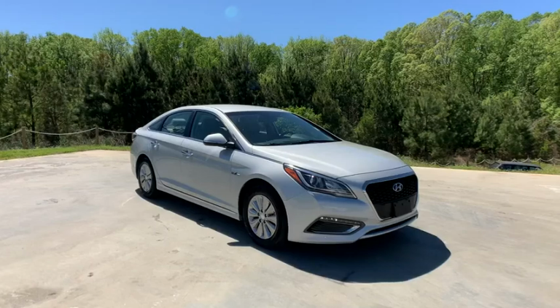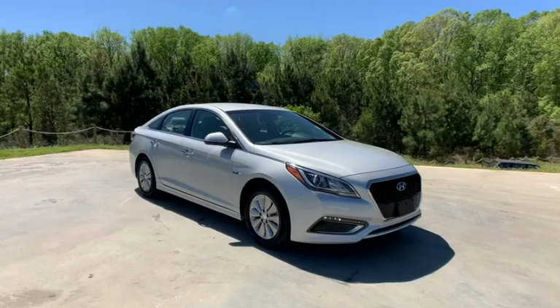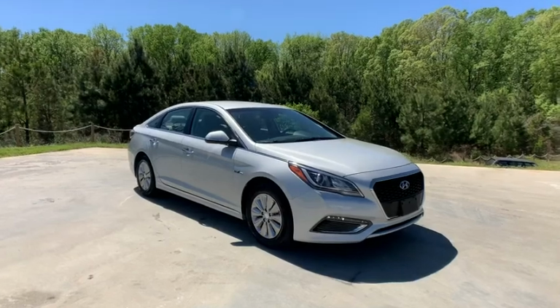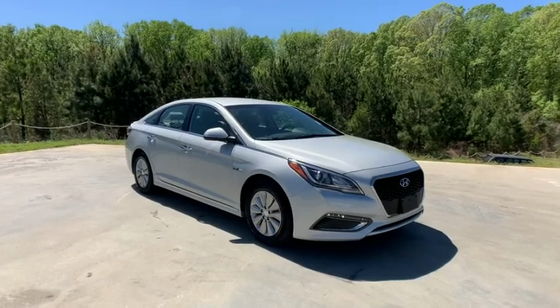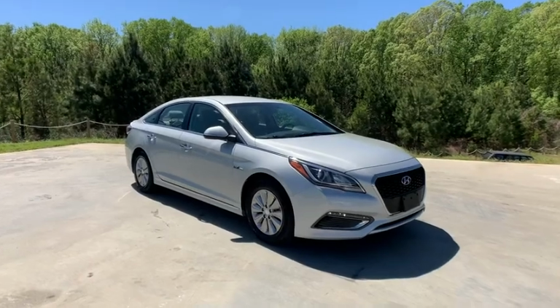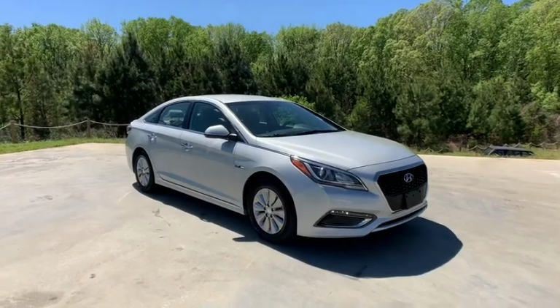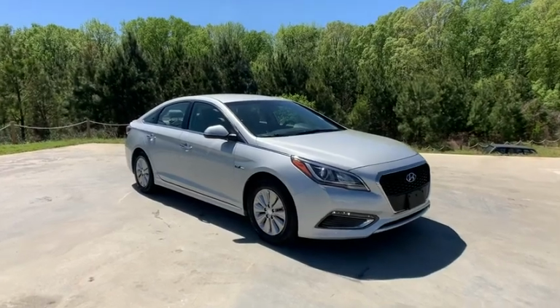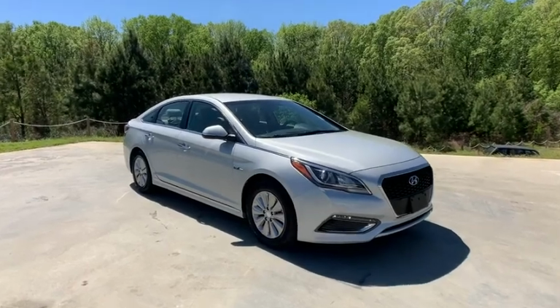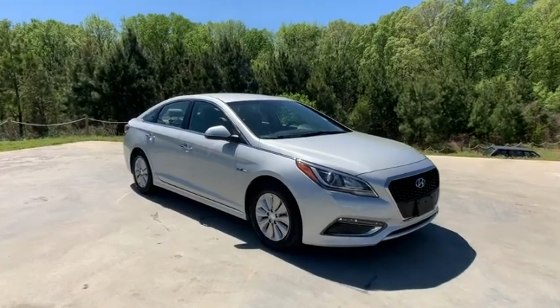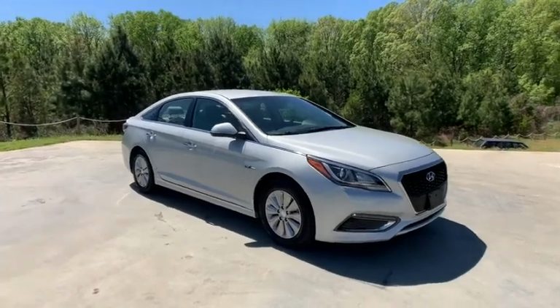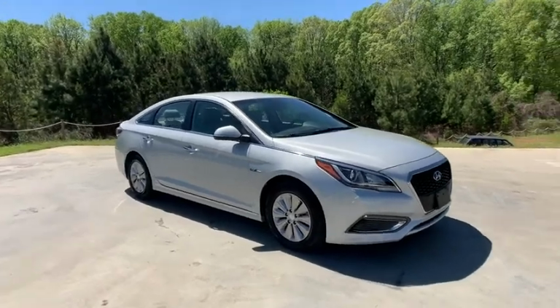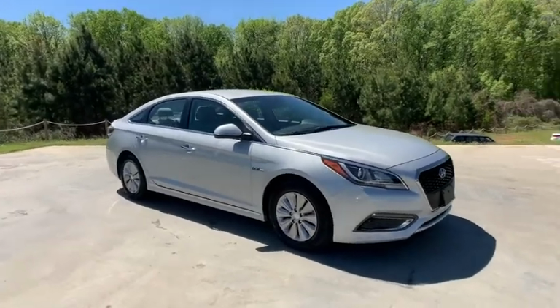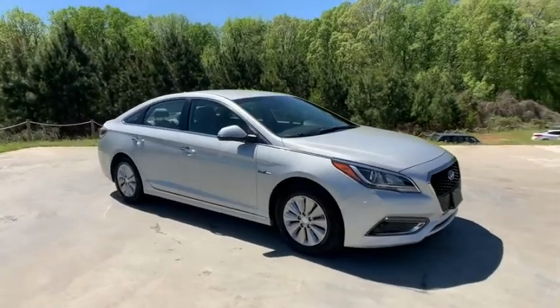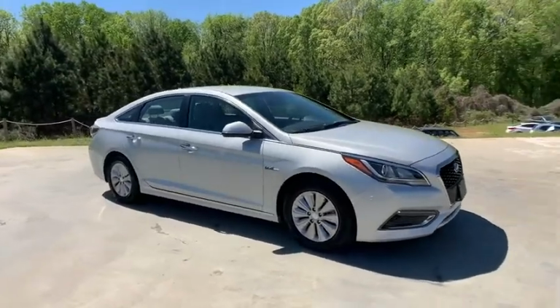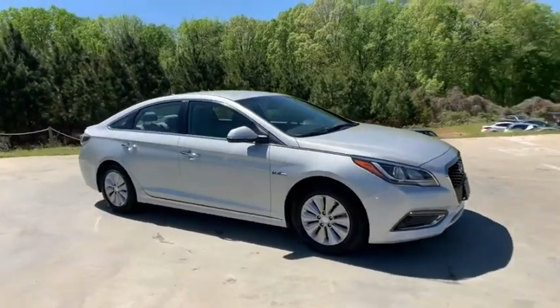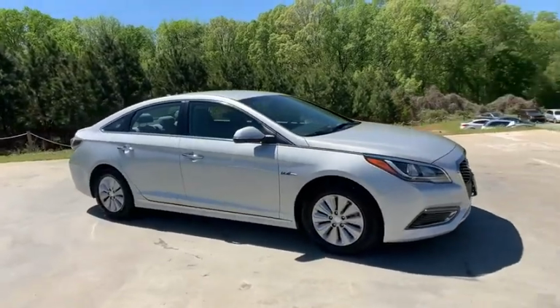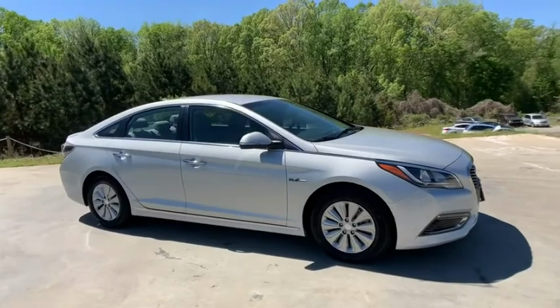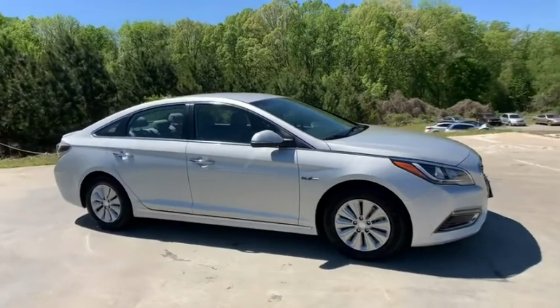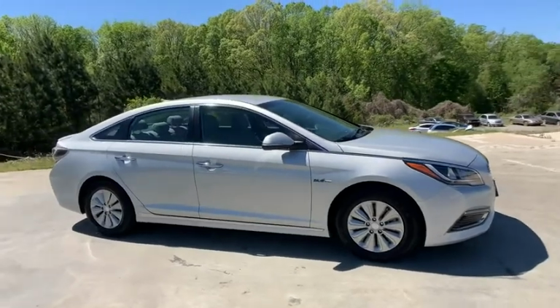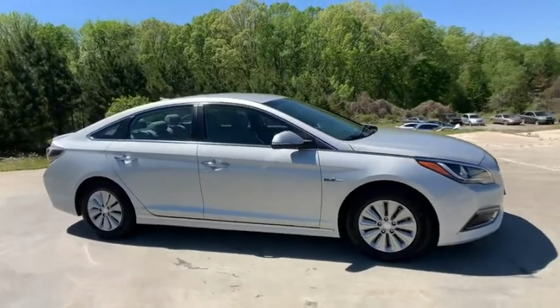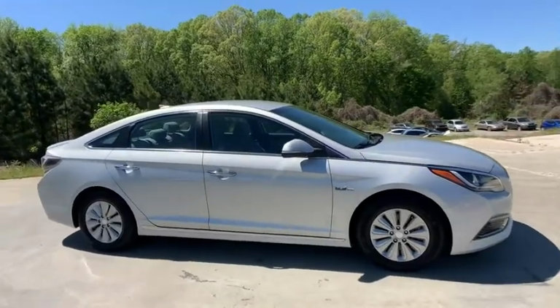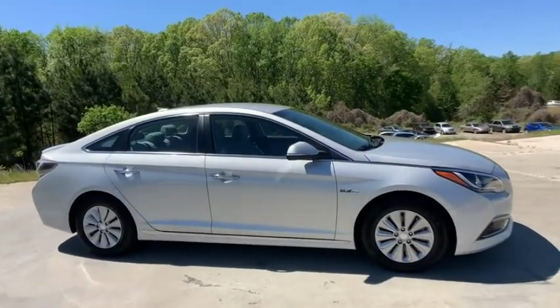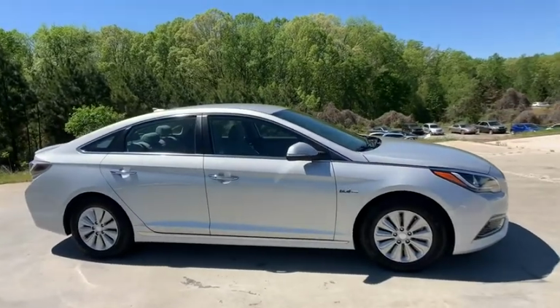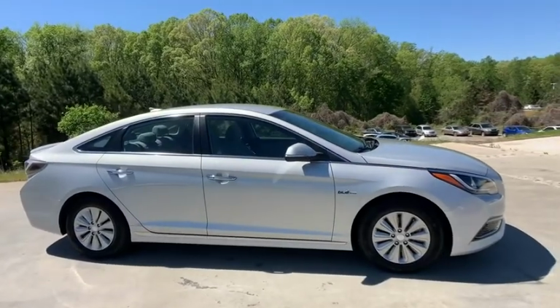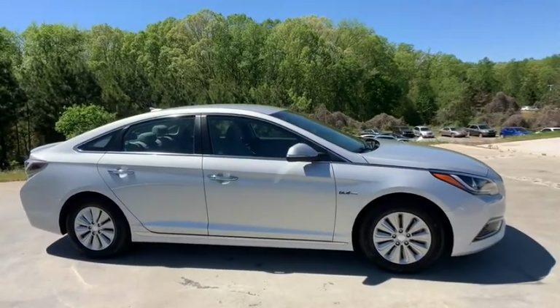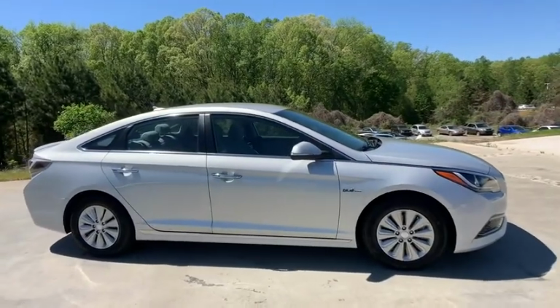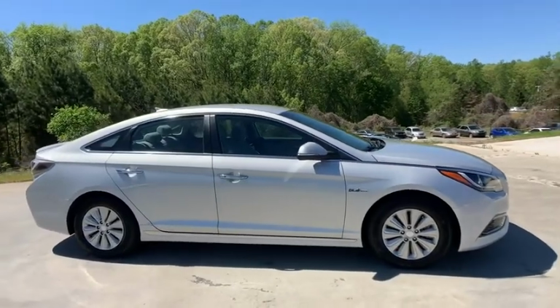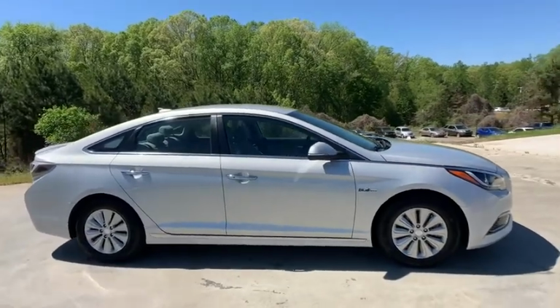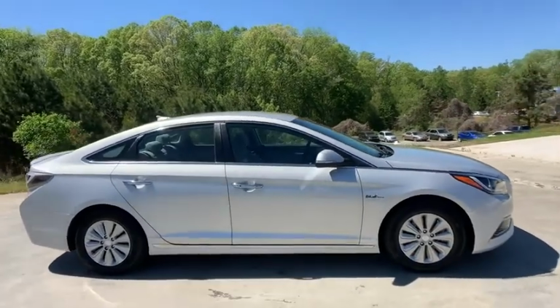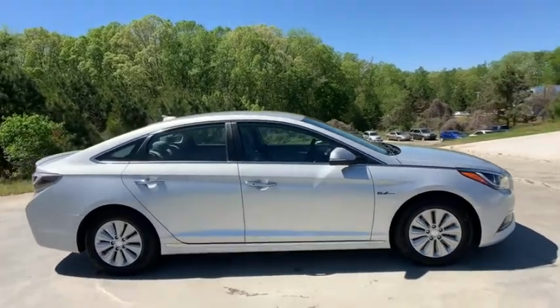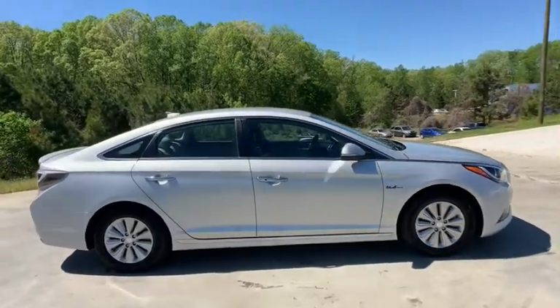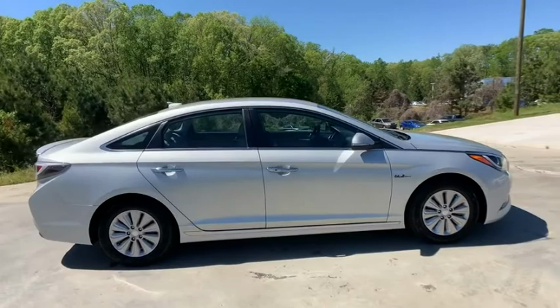A 2016 Hyundai Sonata Hybrid. This all-new hybrid has all the style and premiums you expect in a Sonata, along with 37 city, 39 highway MPG.